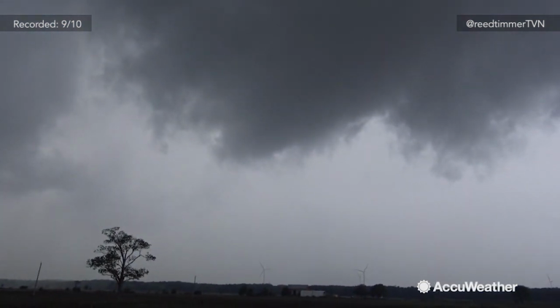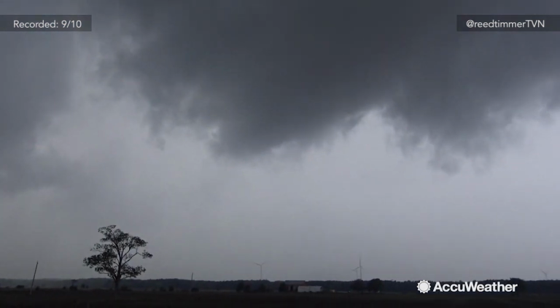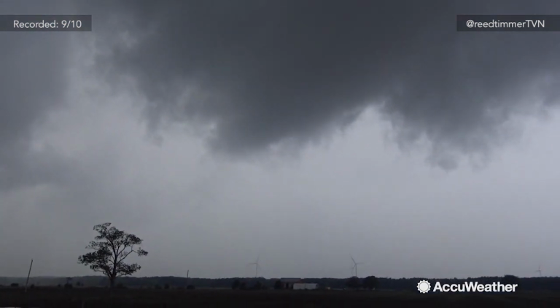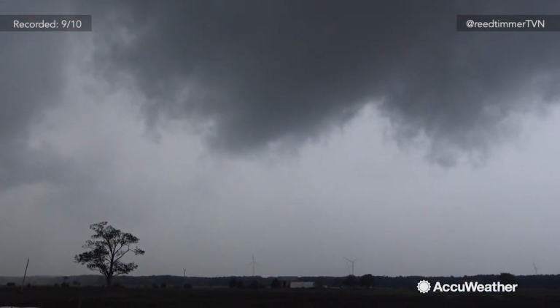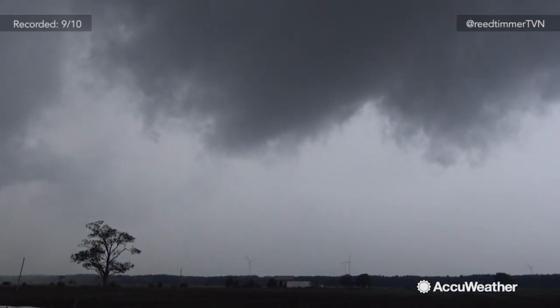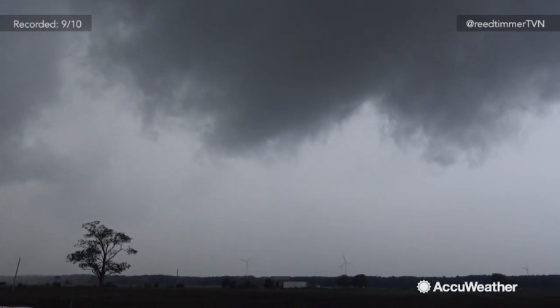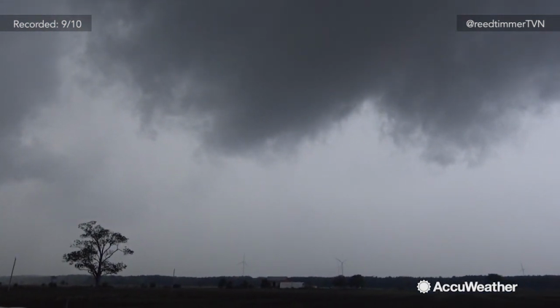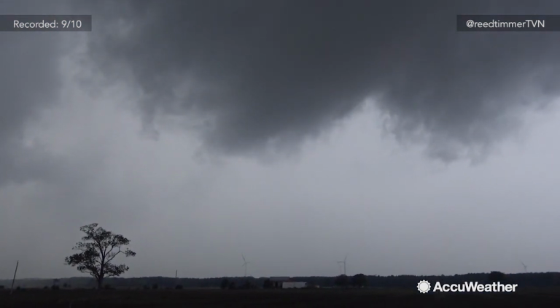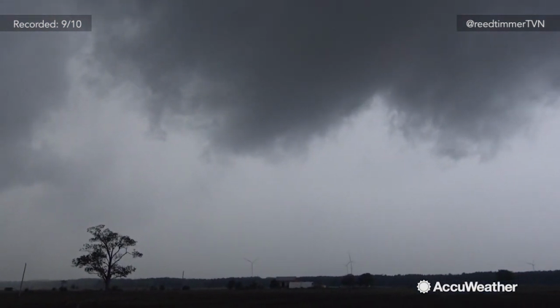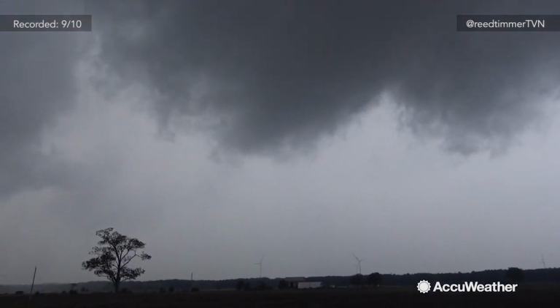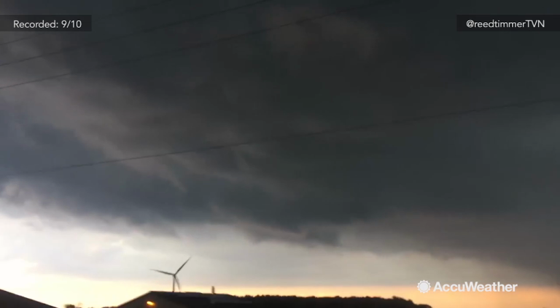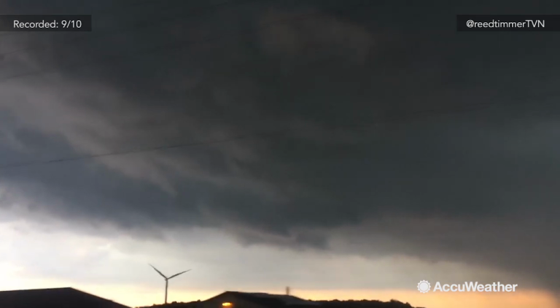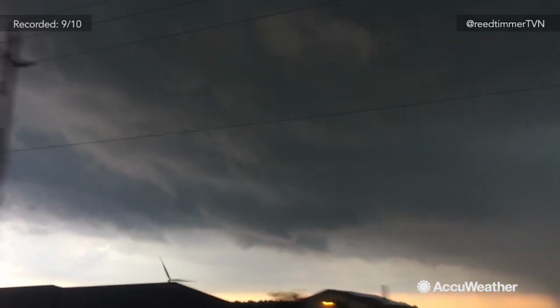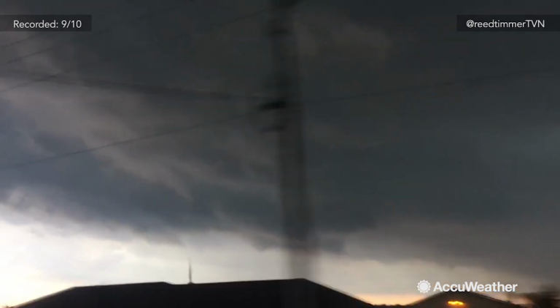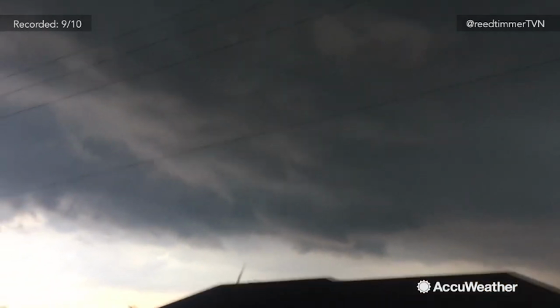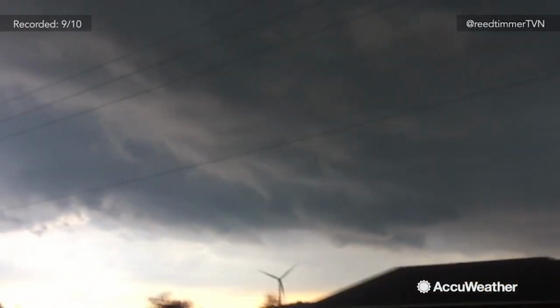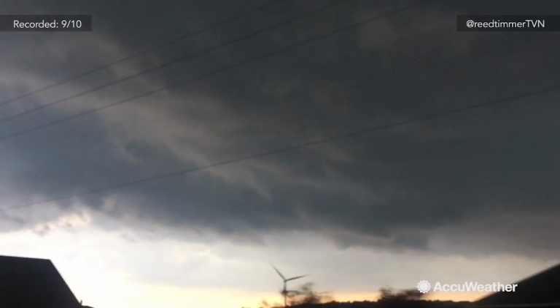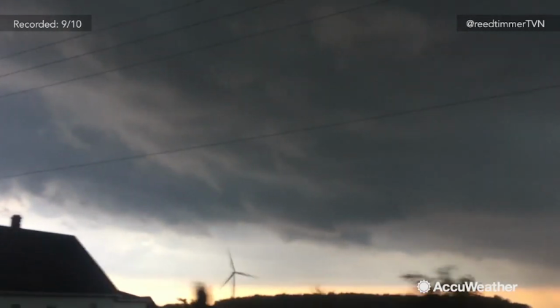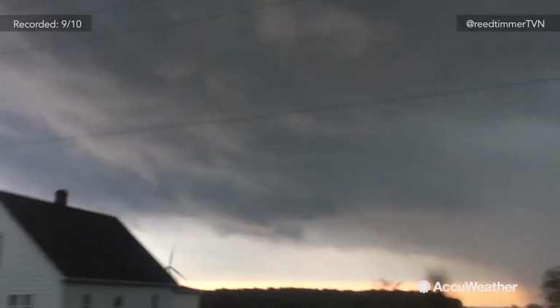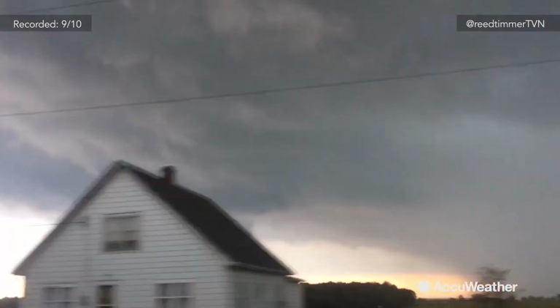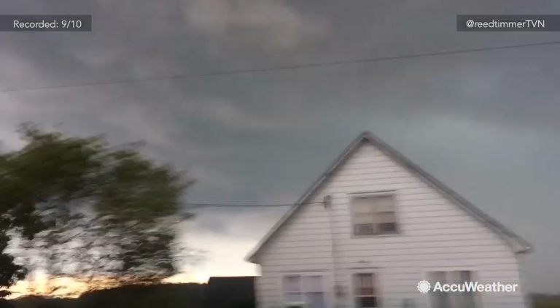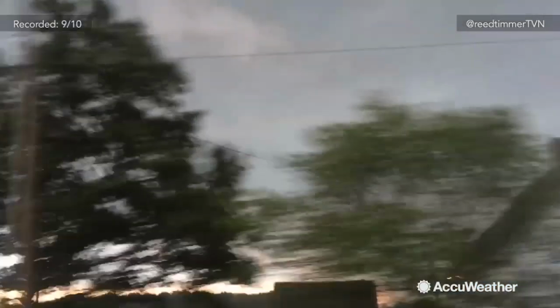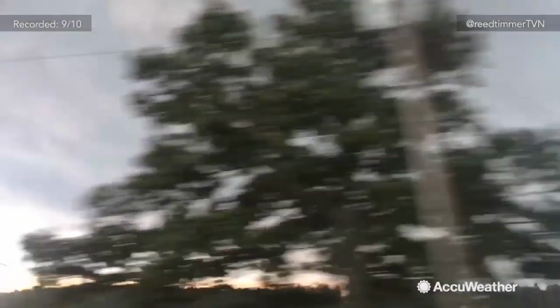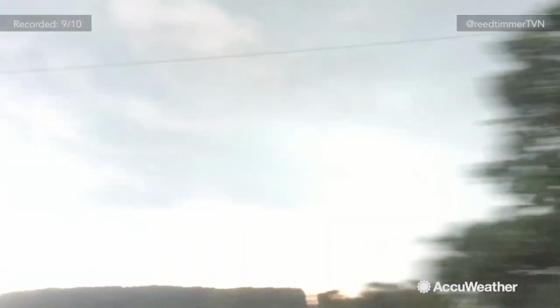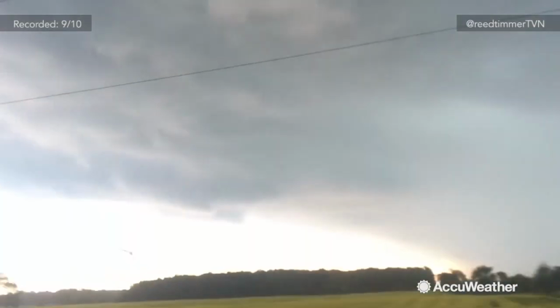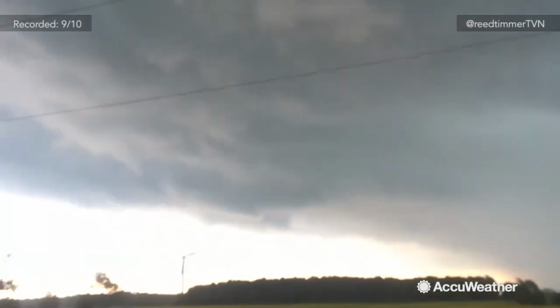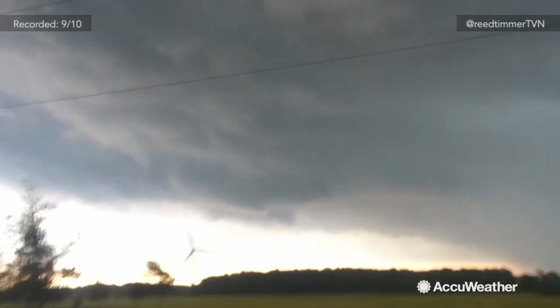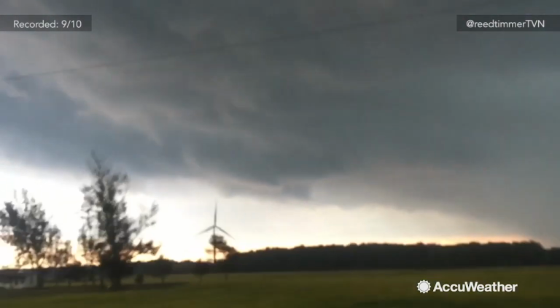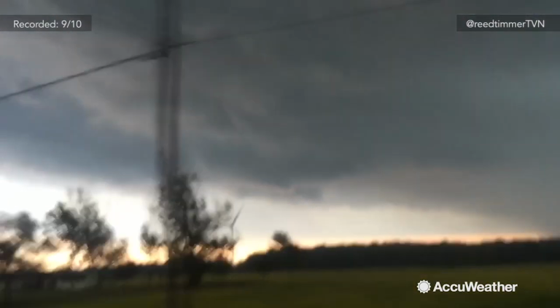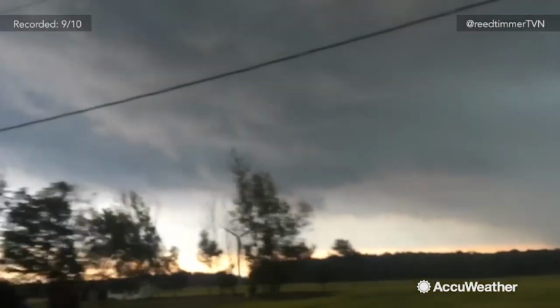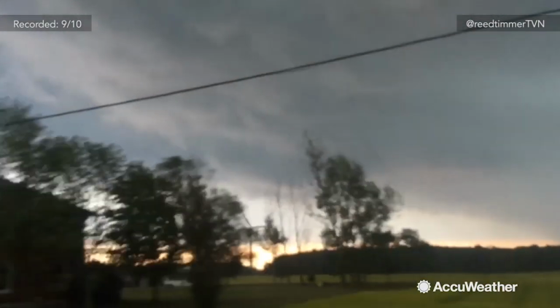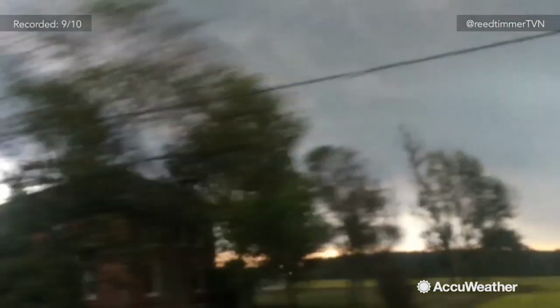We'll be tracking this off to the east across southern Ontario with a tornado threat. These are very mini supercells, but they can easily start to rotate in this strongly sheared environment. For AccuWeather, this is Reed Timmer.